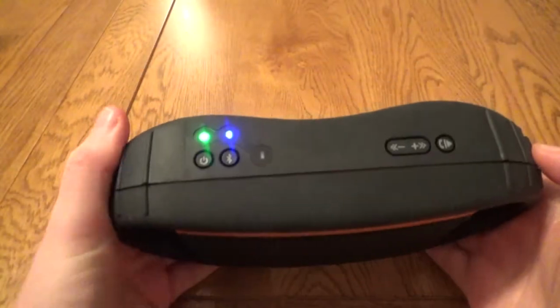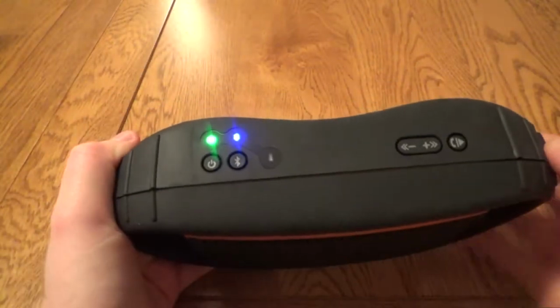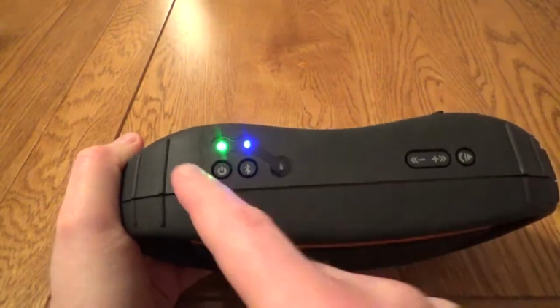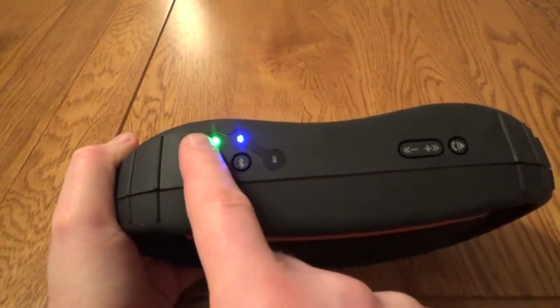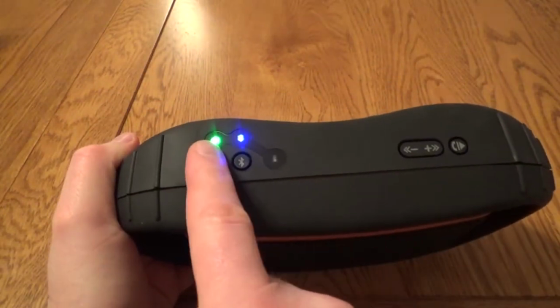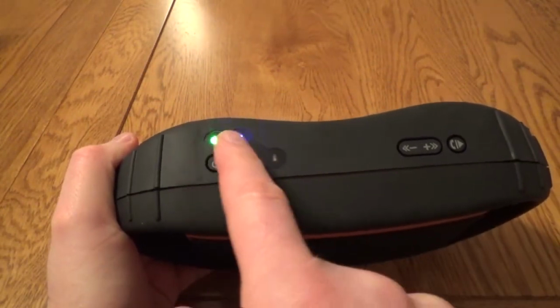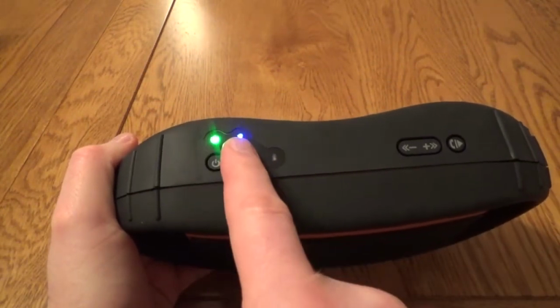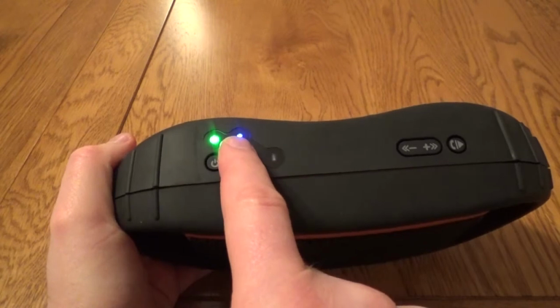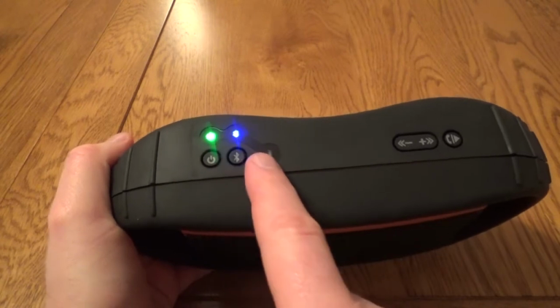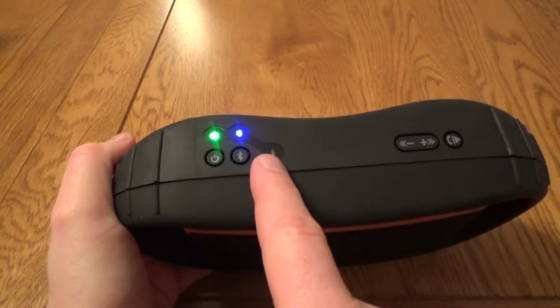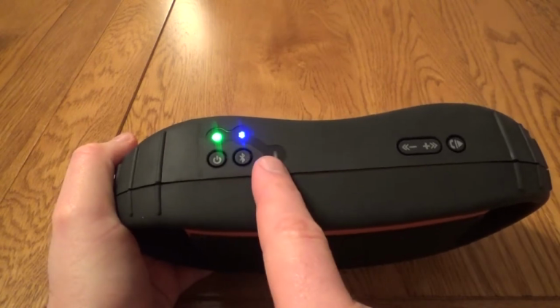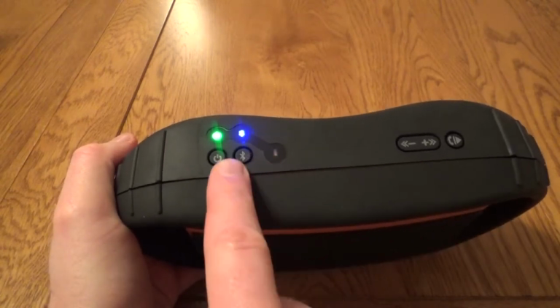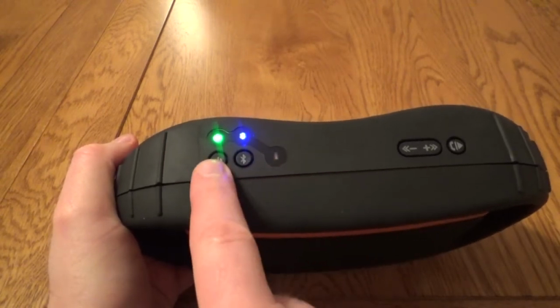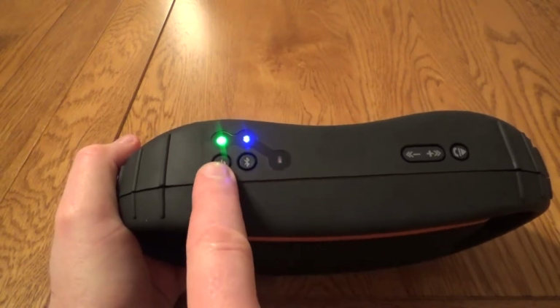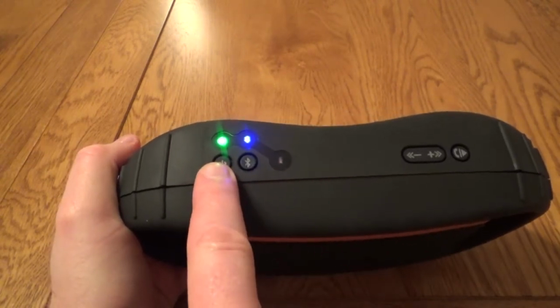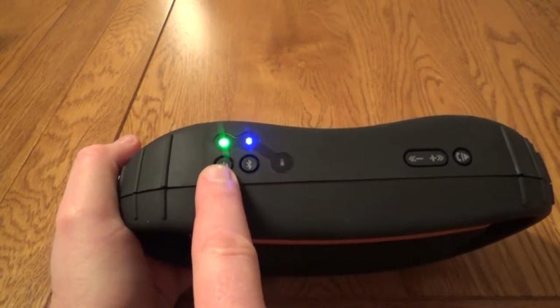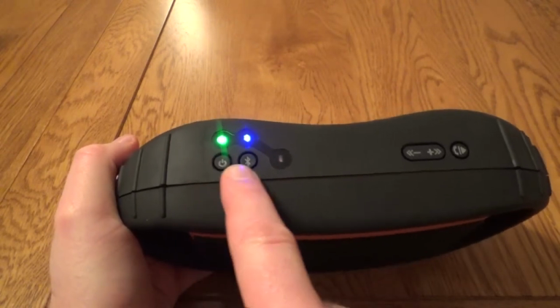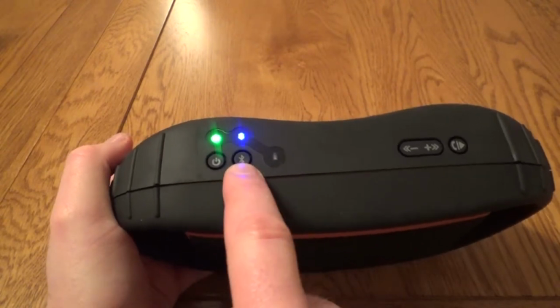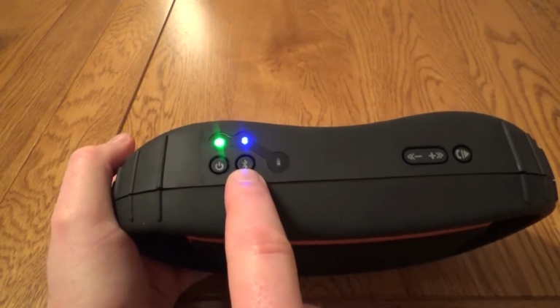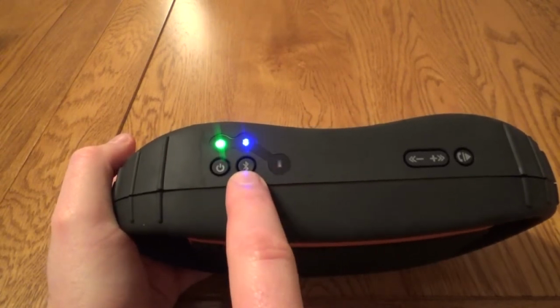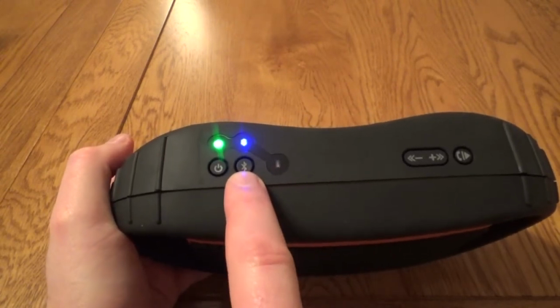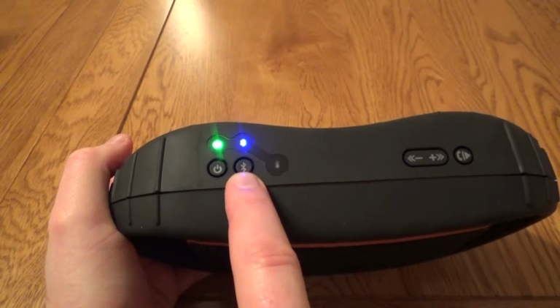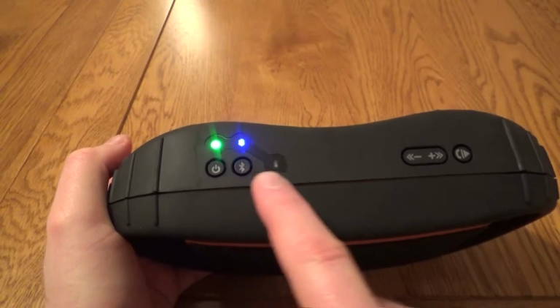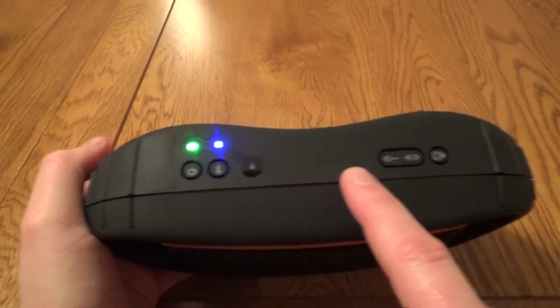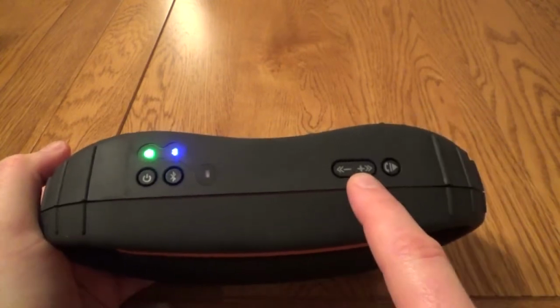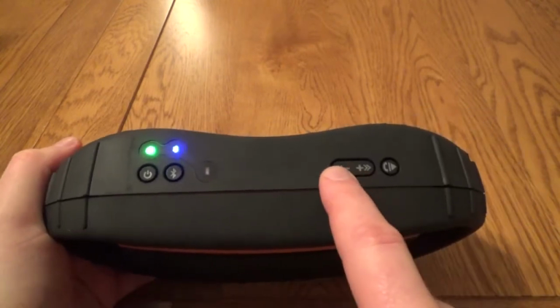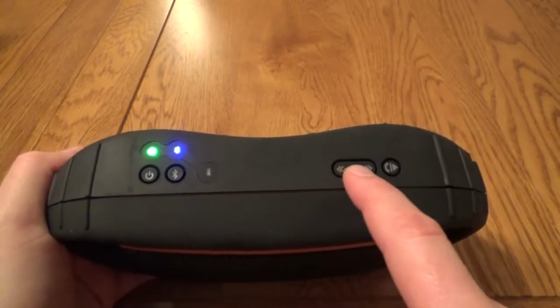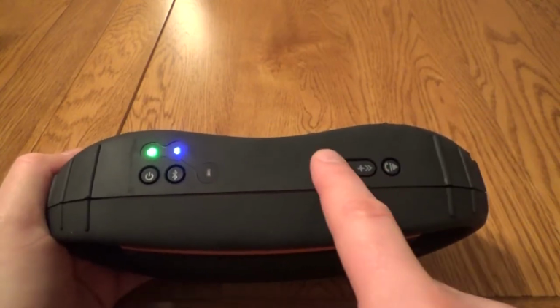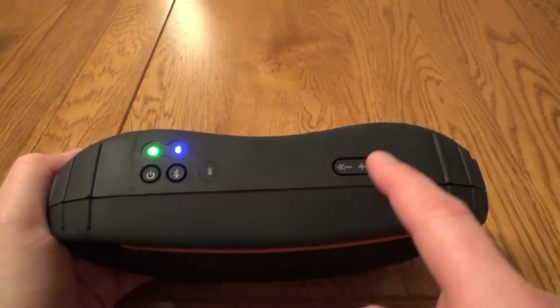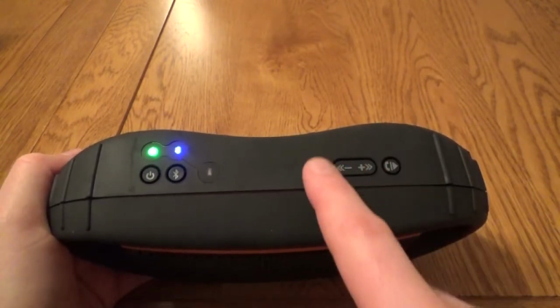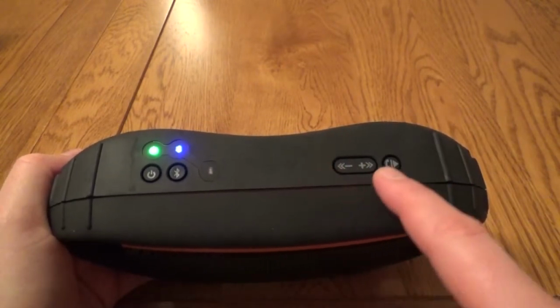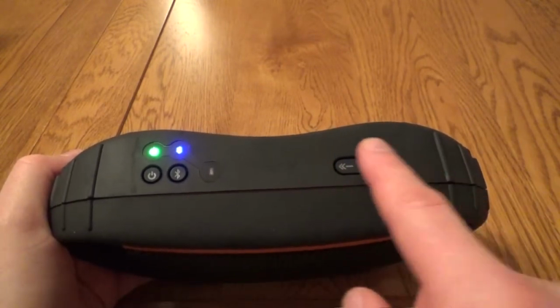On the top you've got three lights for power, Bluetooth and battery indicator, buttons for the power, Bluetooth, forwards, backwards, volume up and down, play pause and call answer.